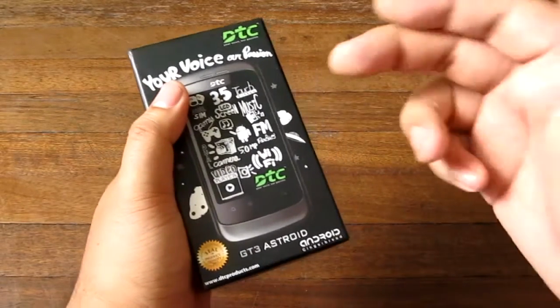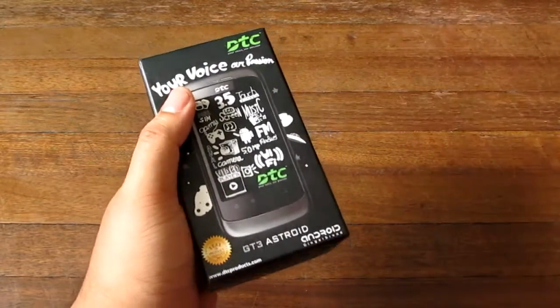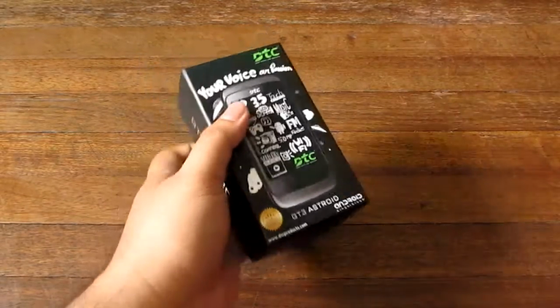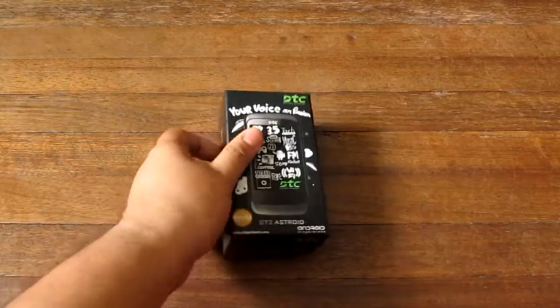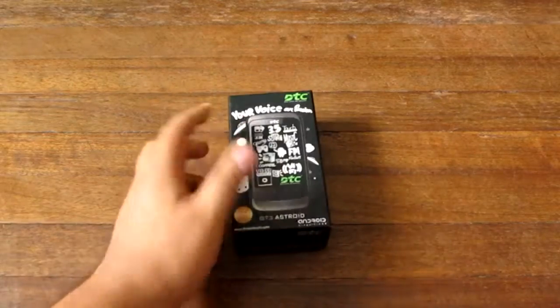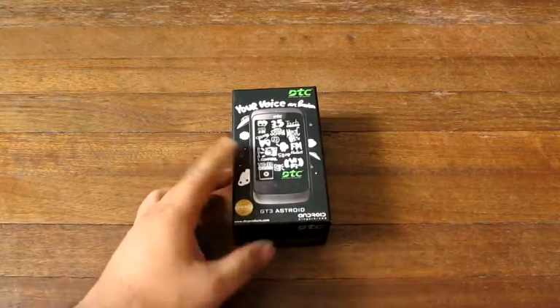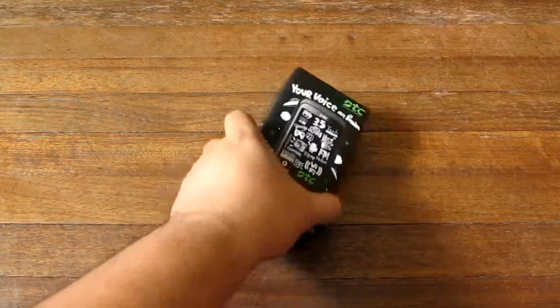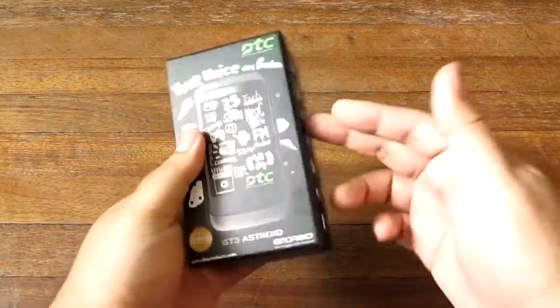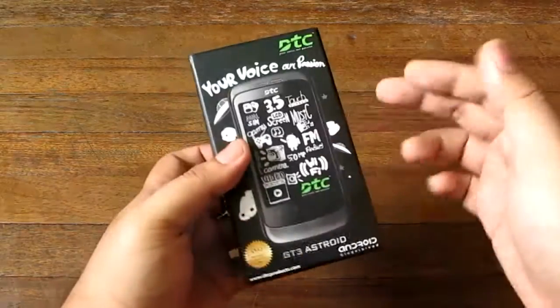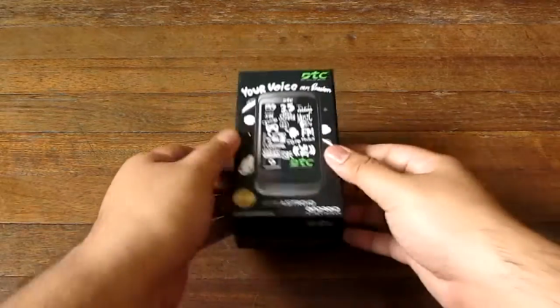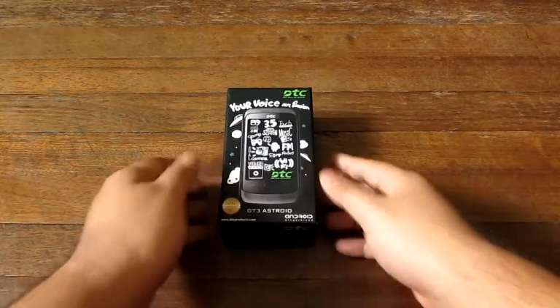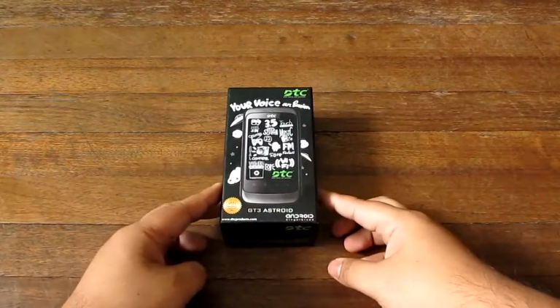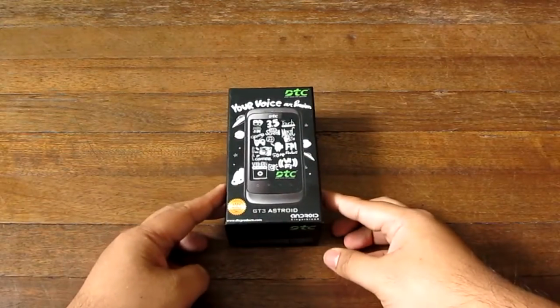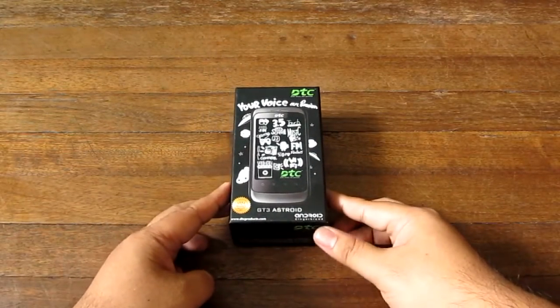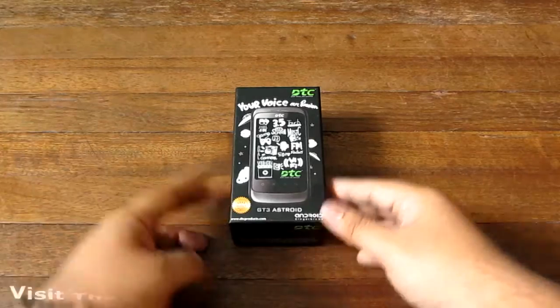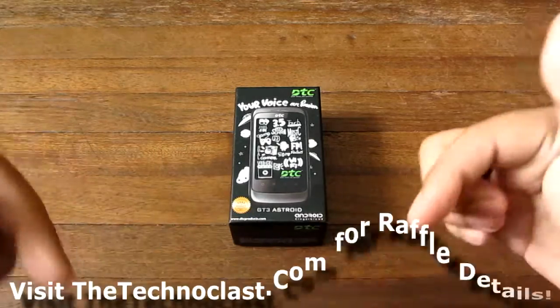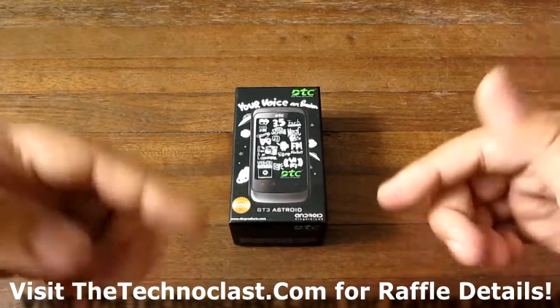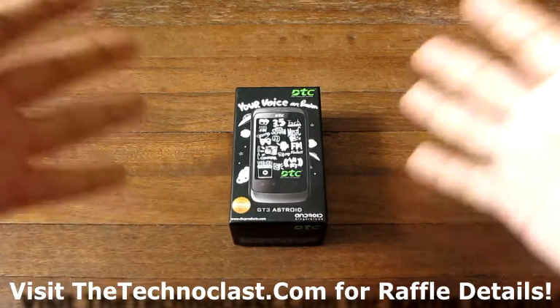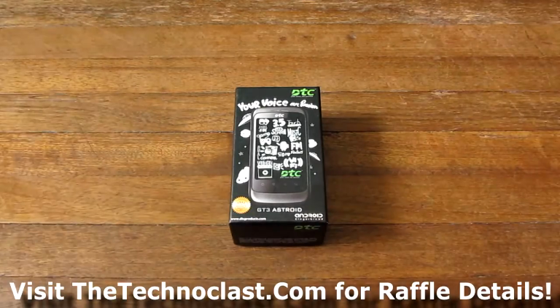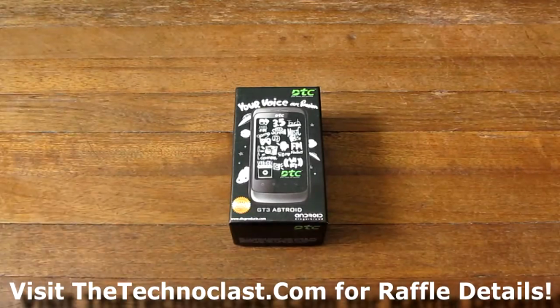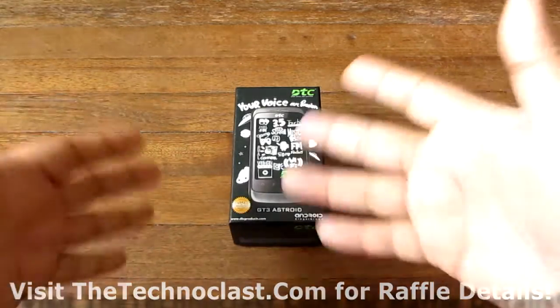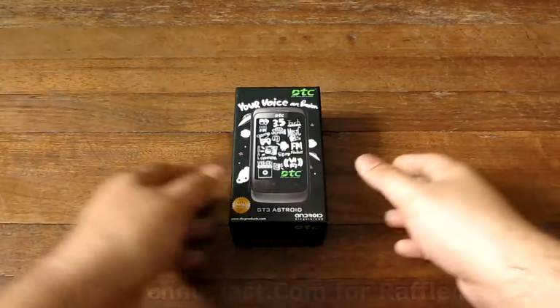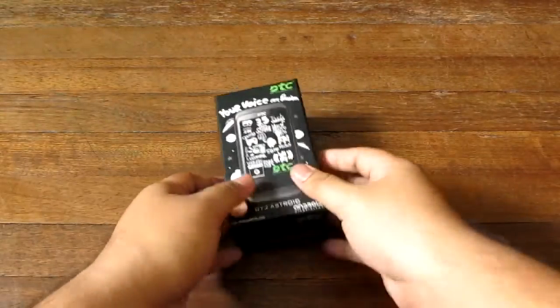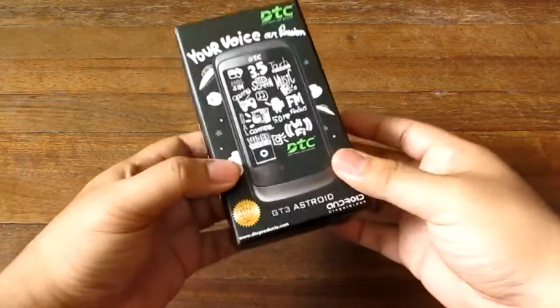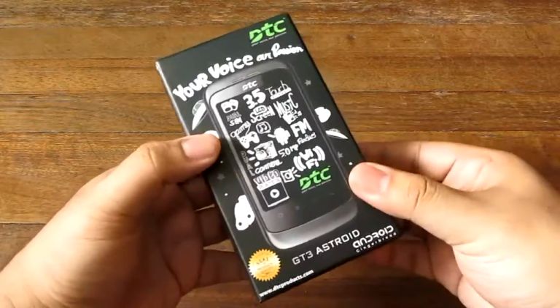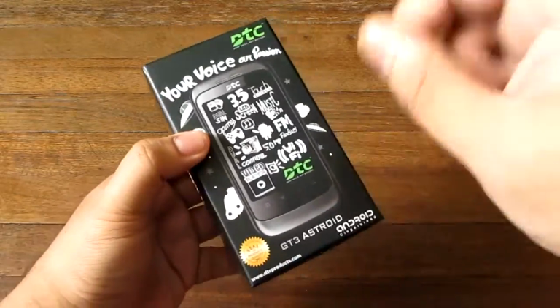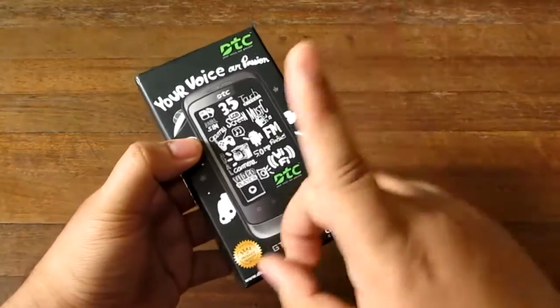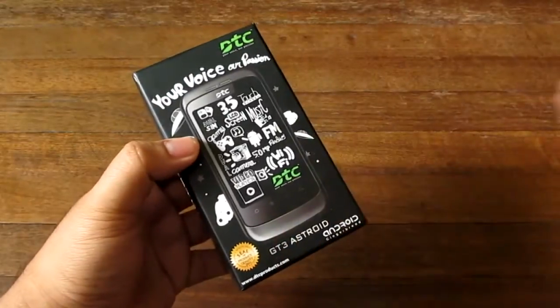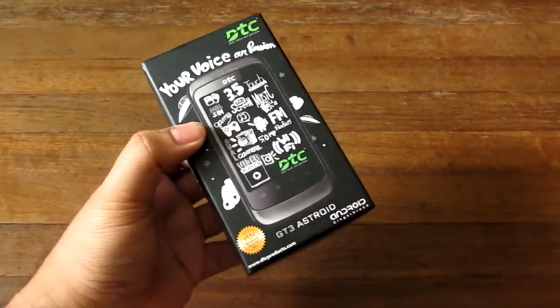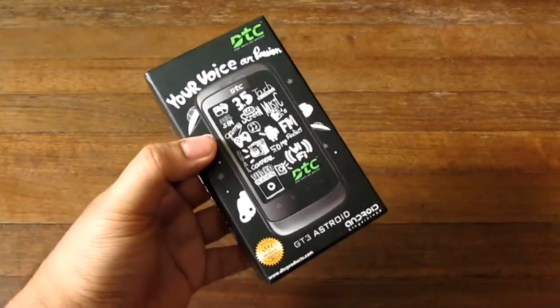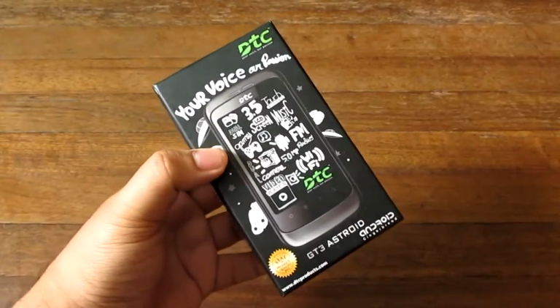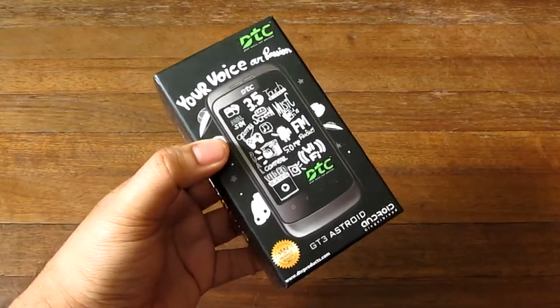Let's go ahead and unbox it, but first I want to announce that we are going to be raffling this phone off. The link is going to be in the description below if you're a YouTube watcher, or if you're visiting our website you should check out the link that says 'Win an Android Phone' over there.